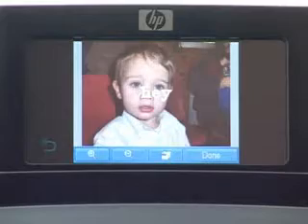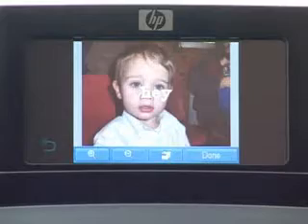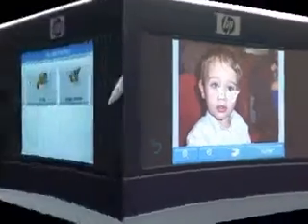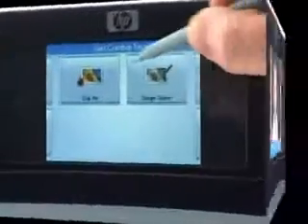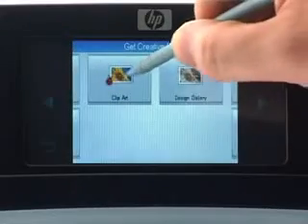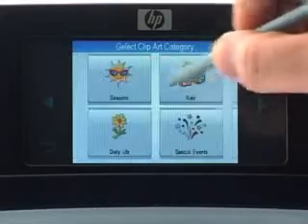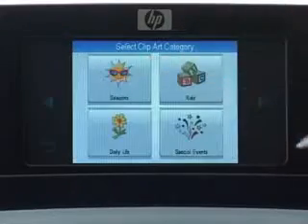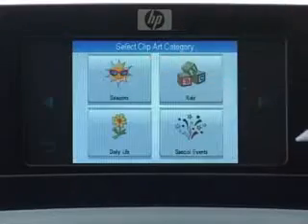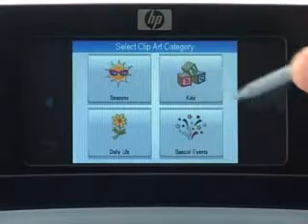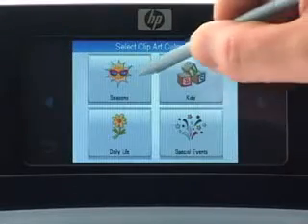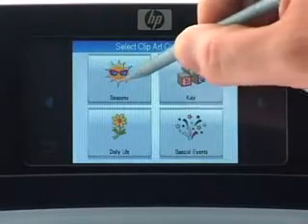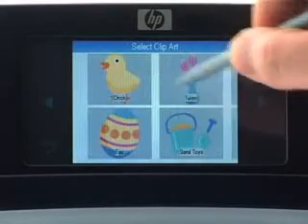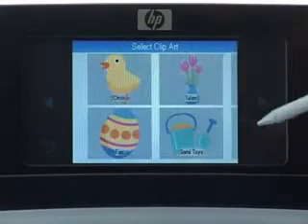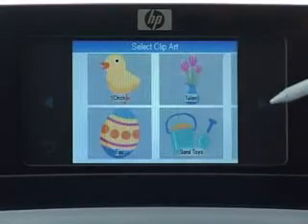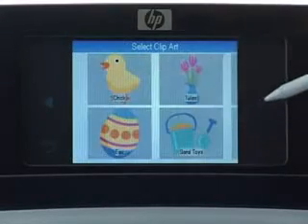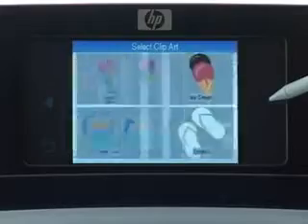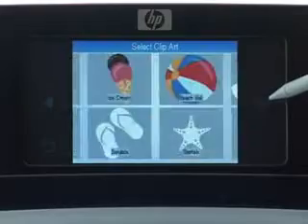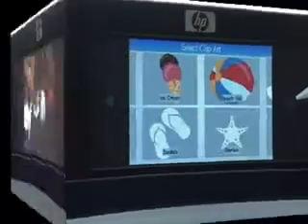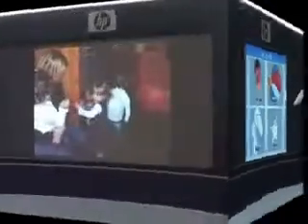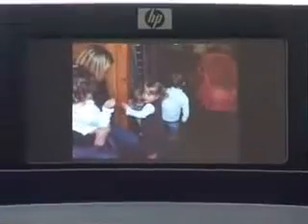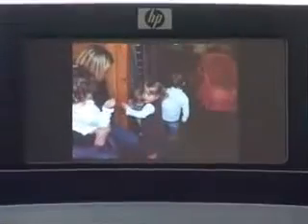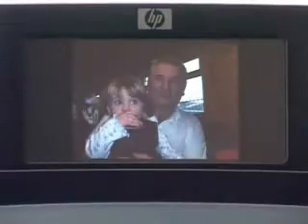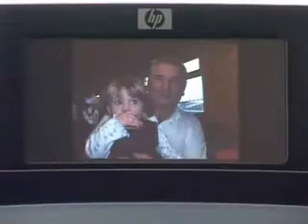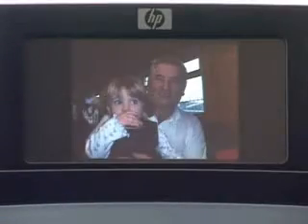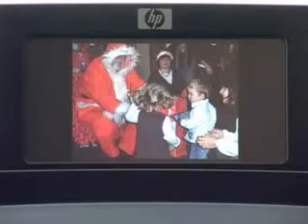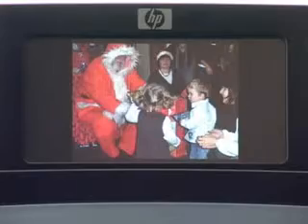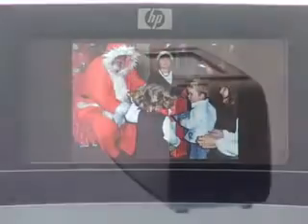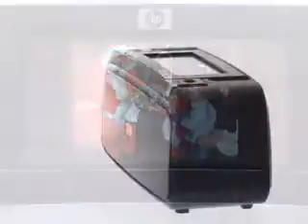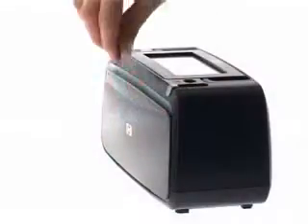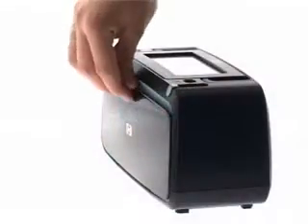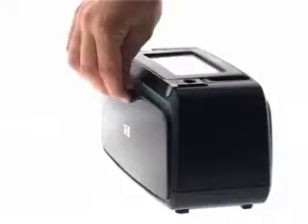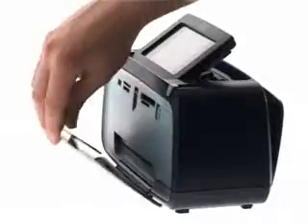There are more than 200 graphics and frames options to choose from. And when you've created your favorite photos, why not show them as a slideshow? And if you want, you can print any photo just by touching the screen.